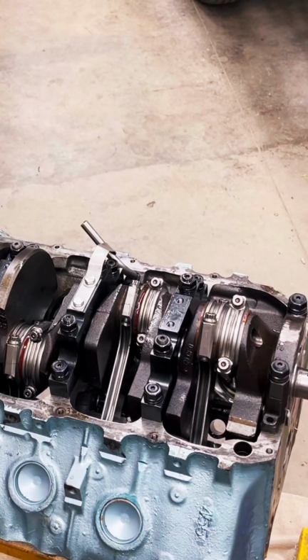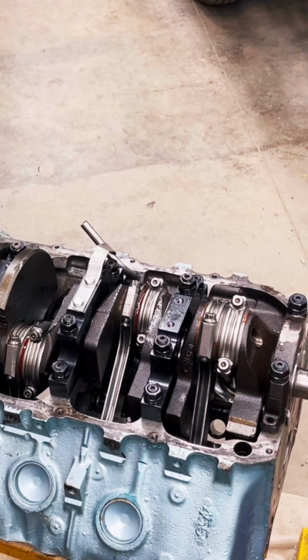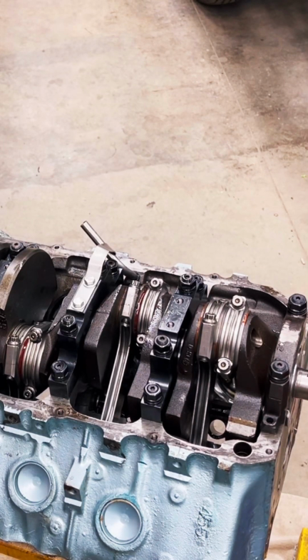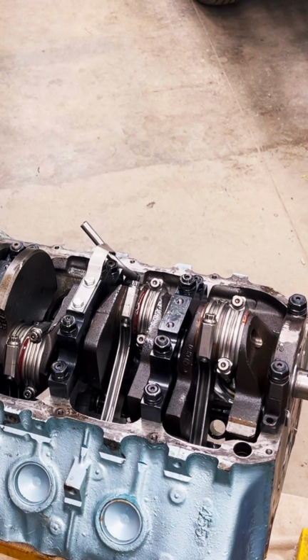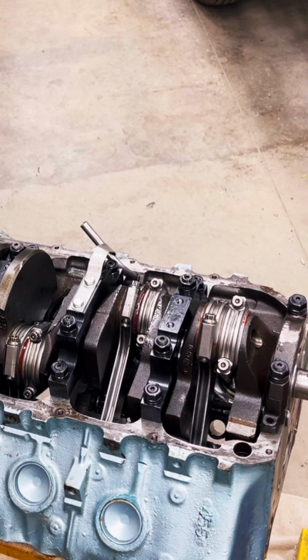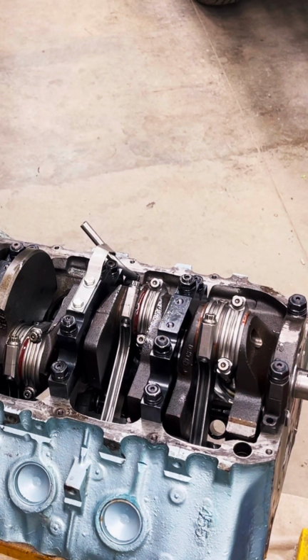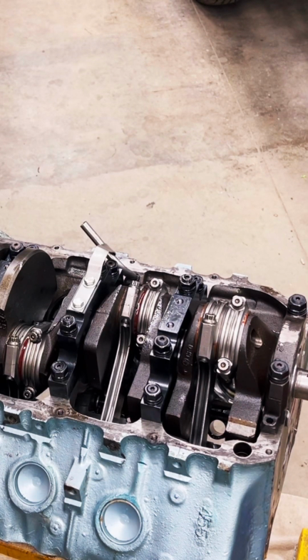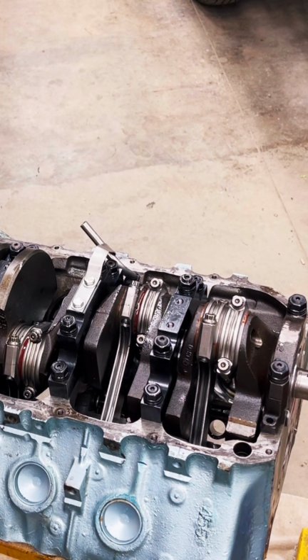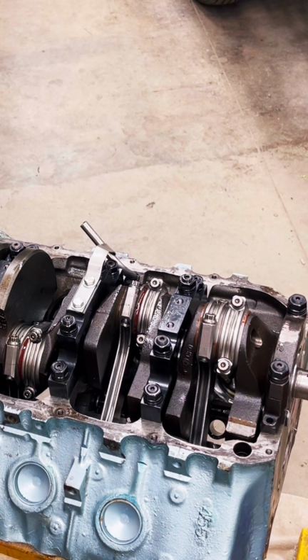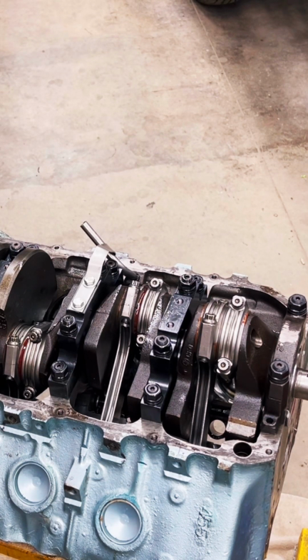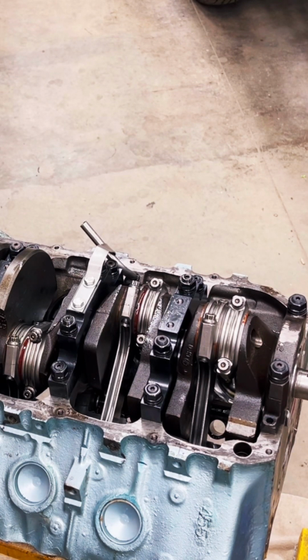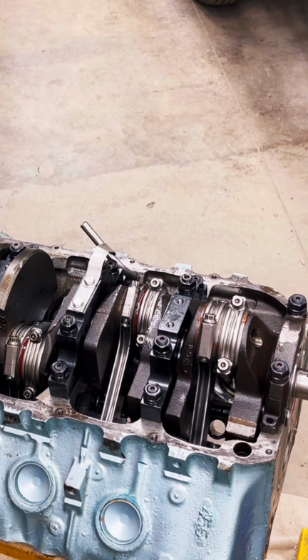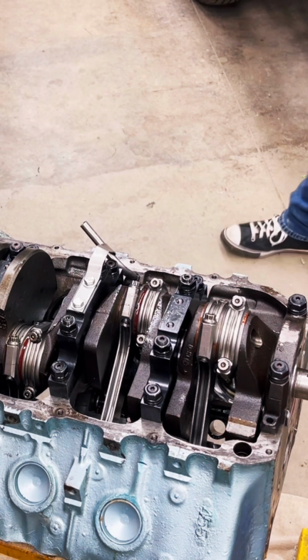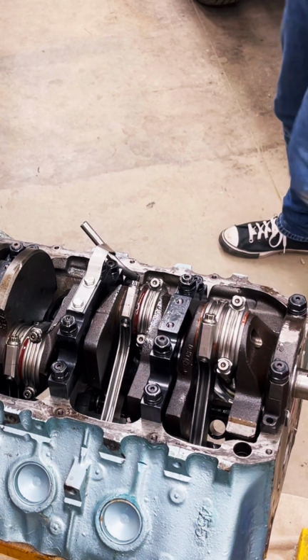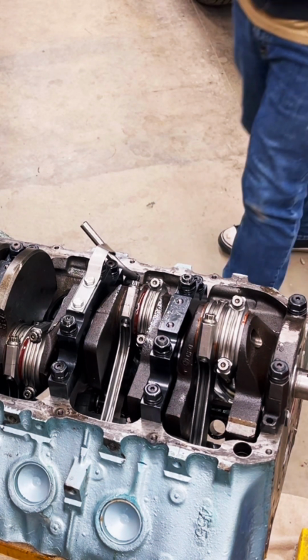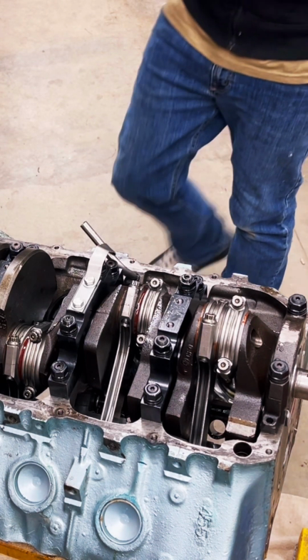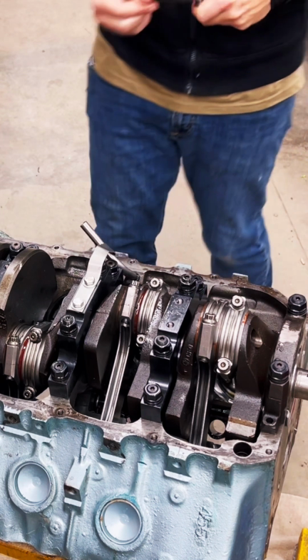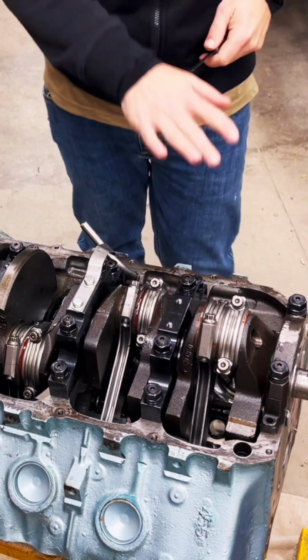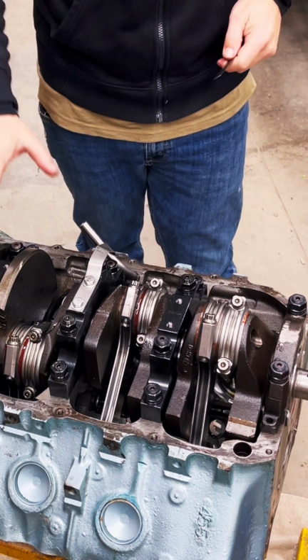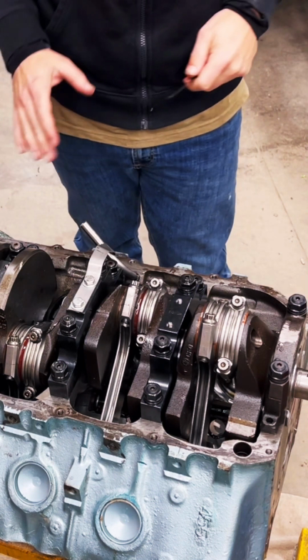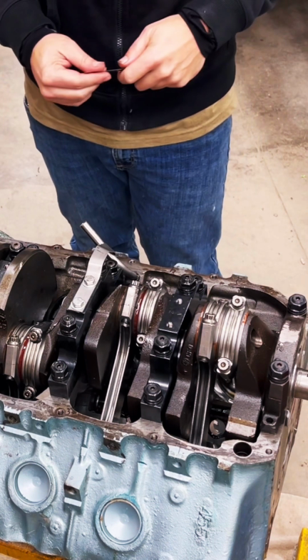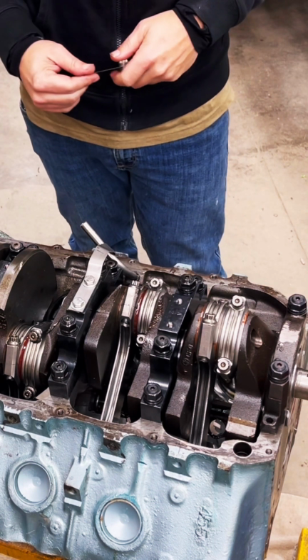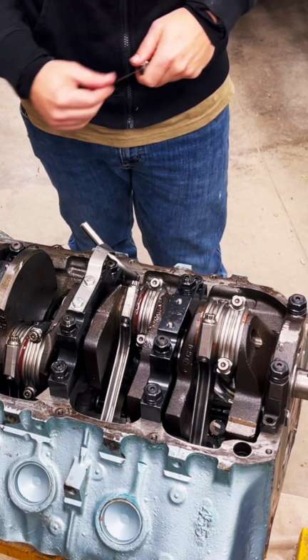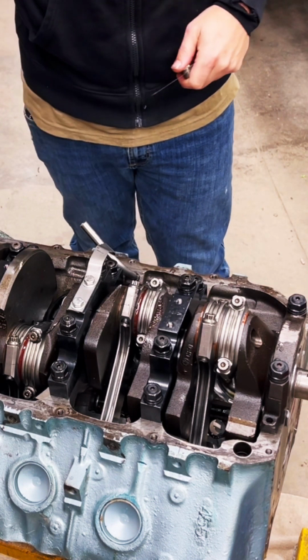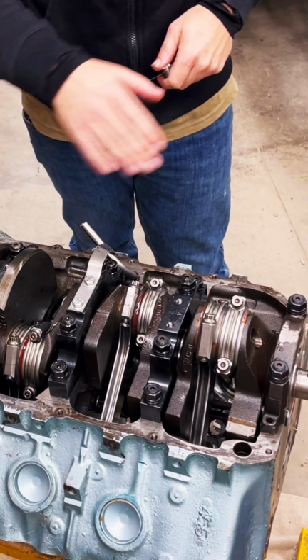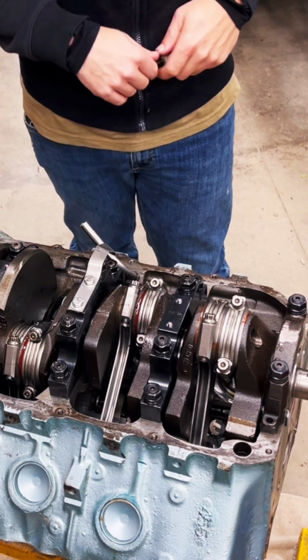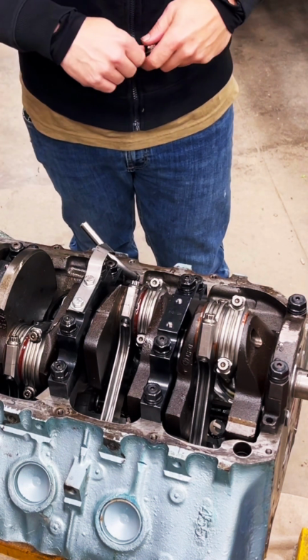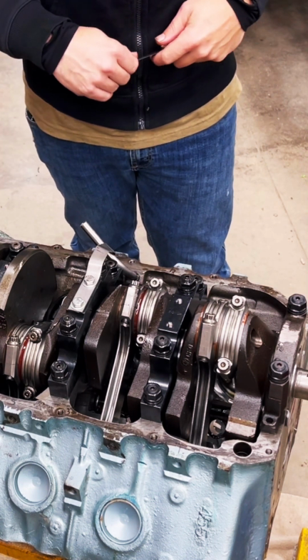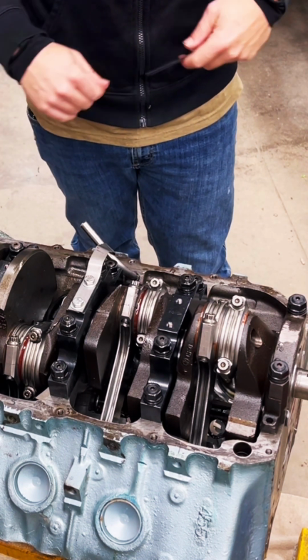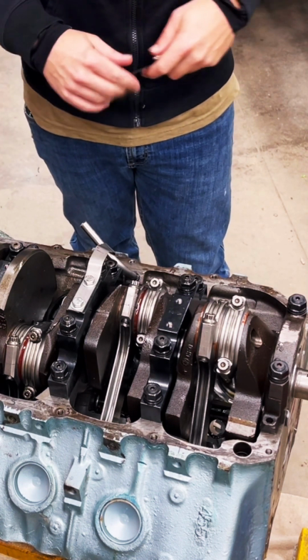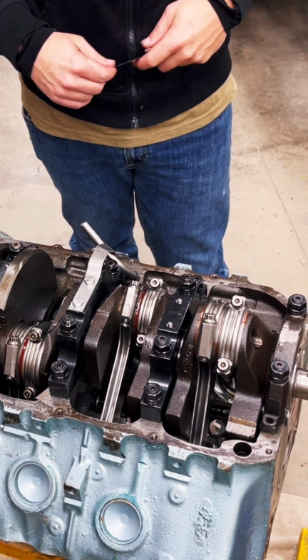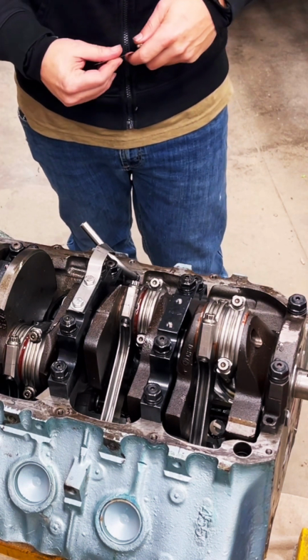We got everything torqued down. Kyle went ahead and looked at all the specs on that, and that was 63 foot-pounds. We got everything done and did it in three consecutive intervals, like it said.